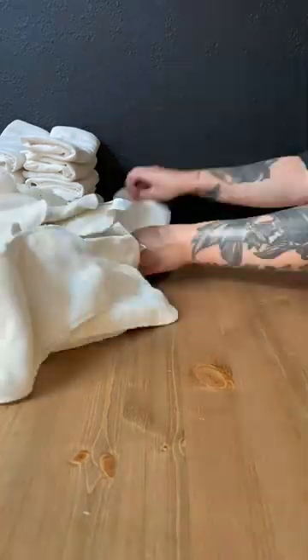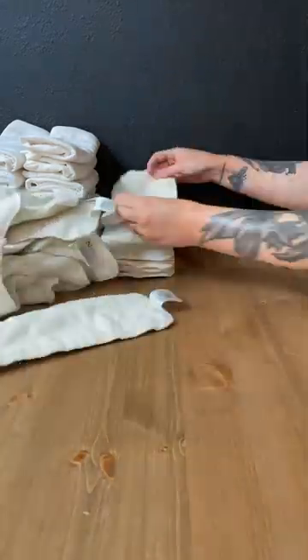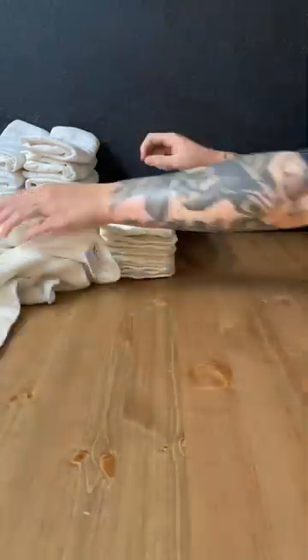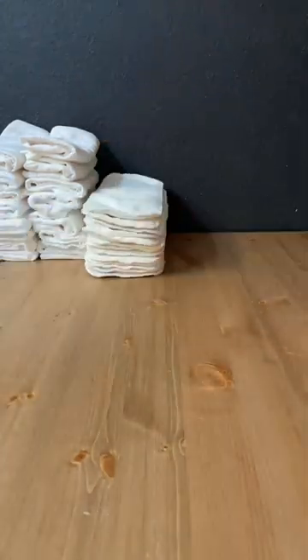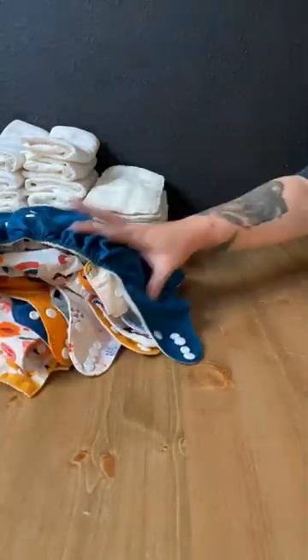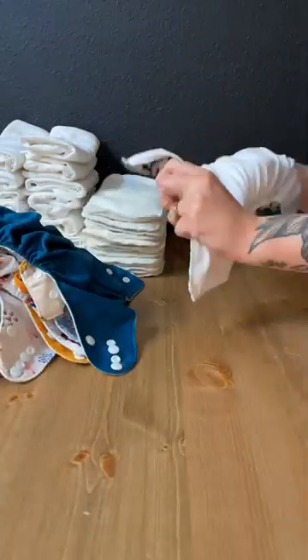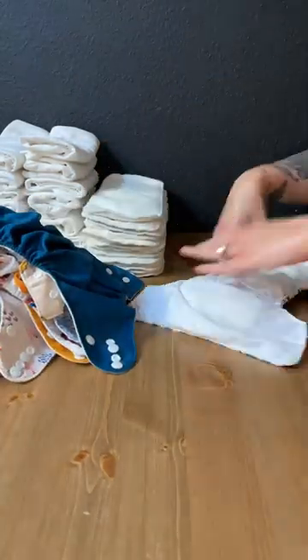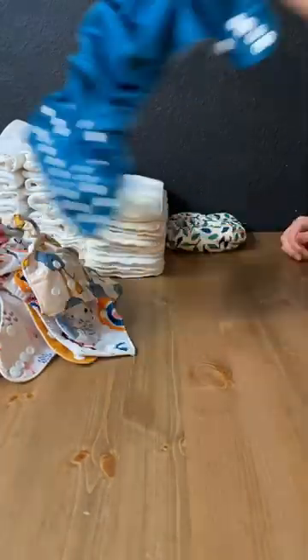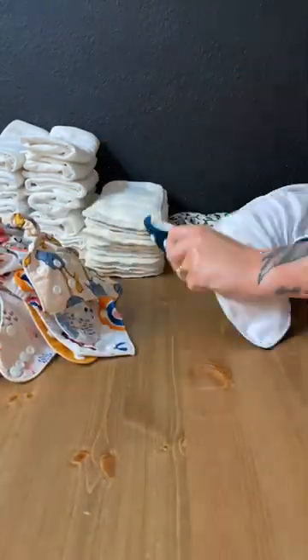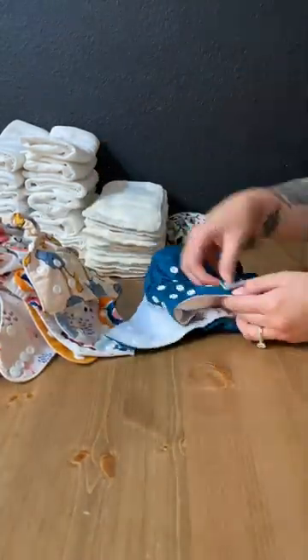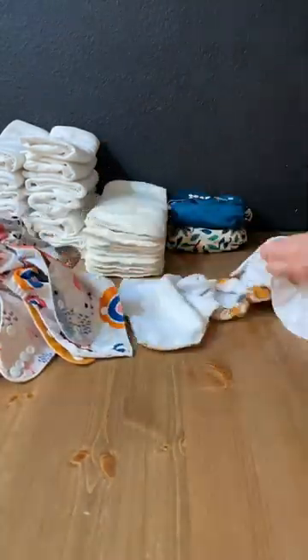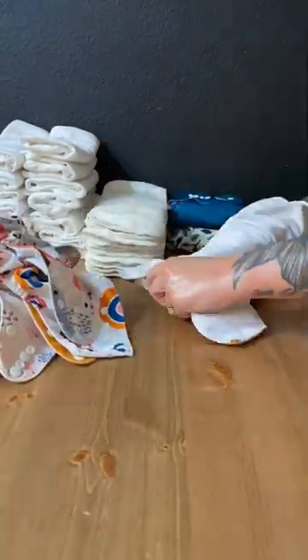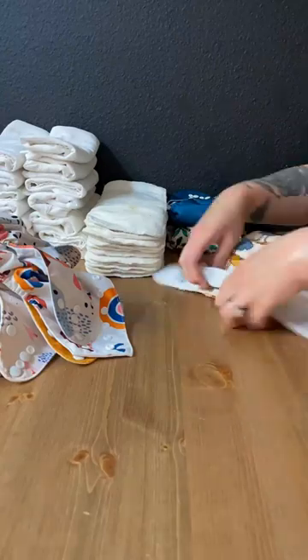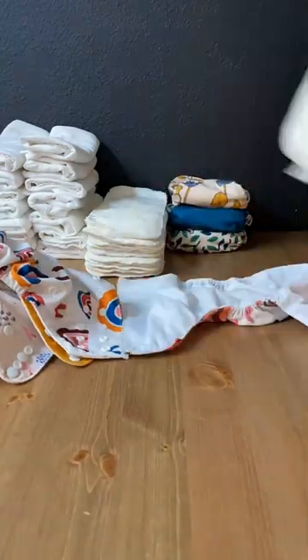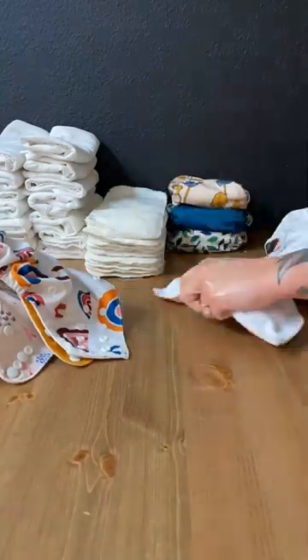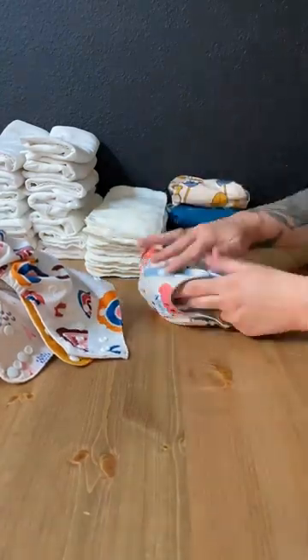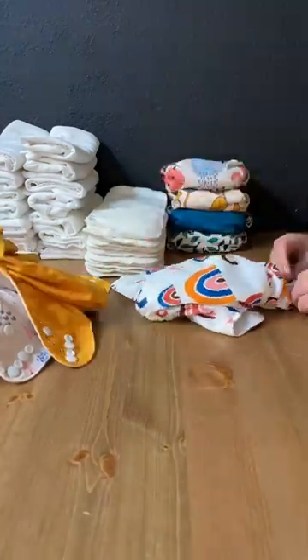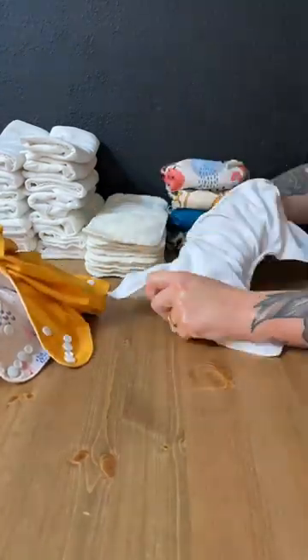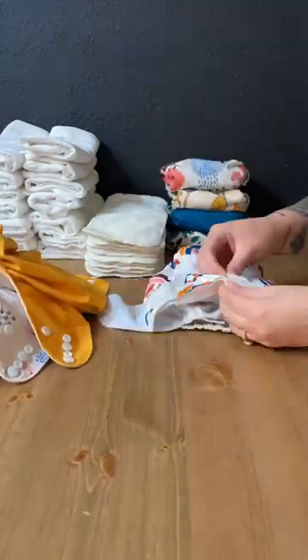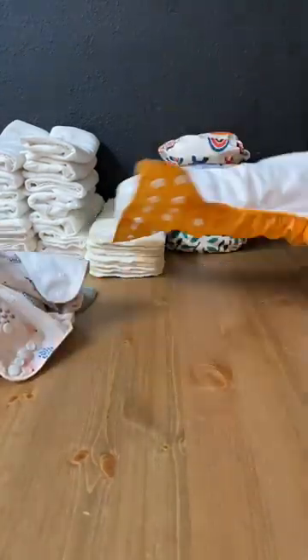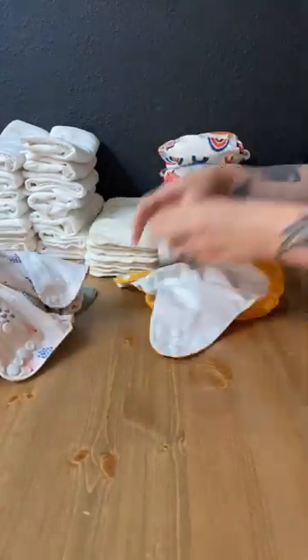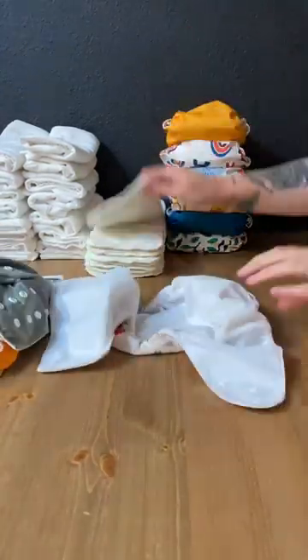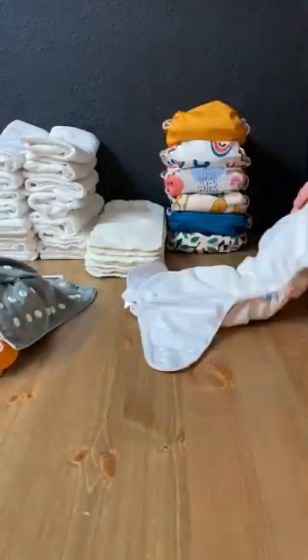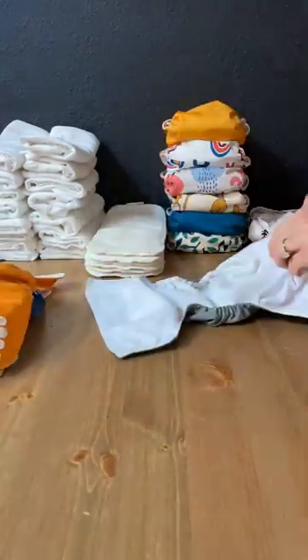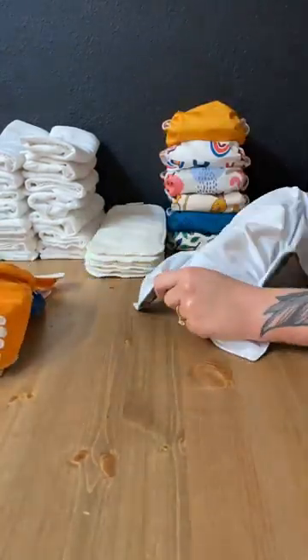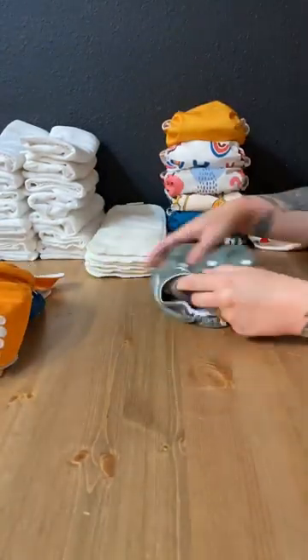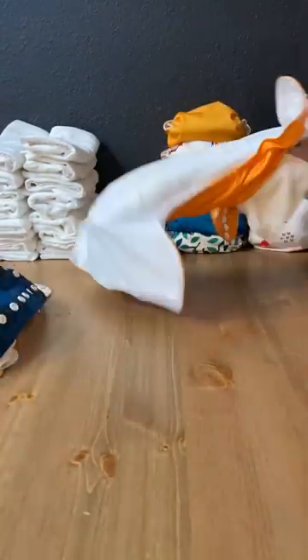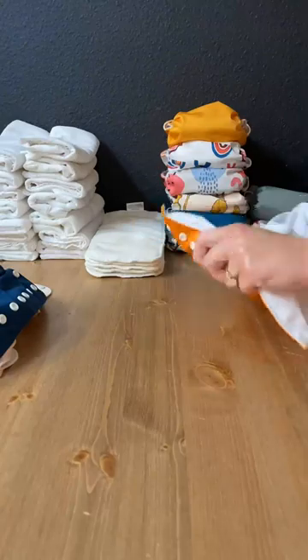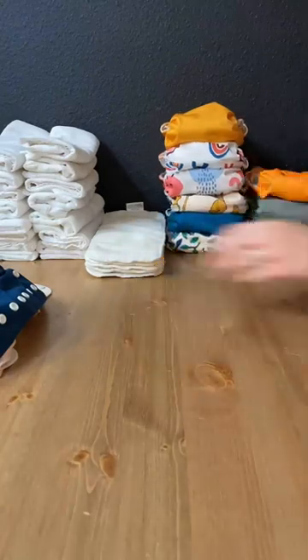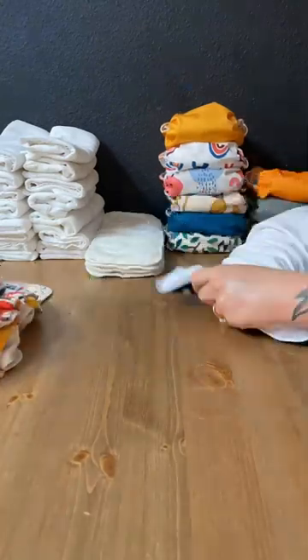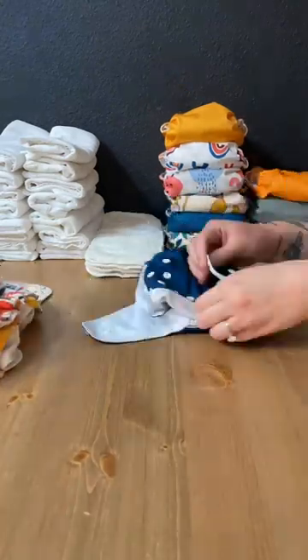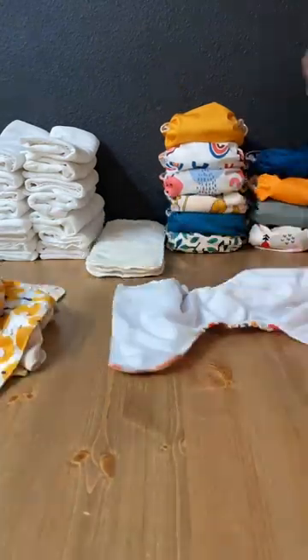One of my favorite parts of cloth diapering is actually stuffing our diapers. I really like to use our pocket diapers and then our inserts that come with the diapers. For daytime, I like to take one of our inserts and put that right inside the pocket, and then at nighttime, I will double them up.